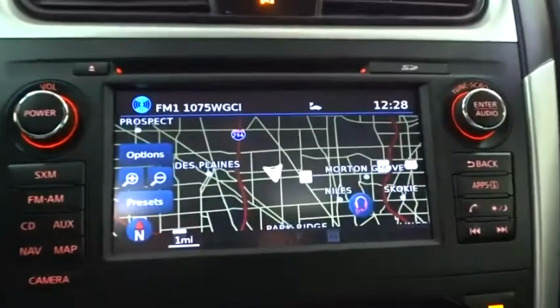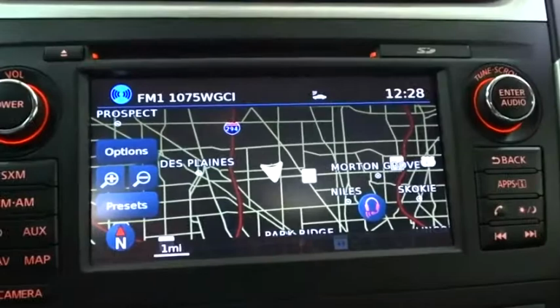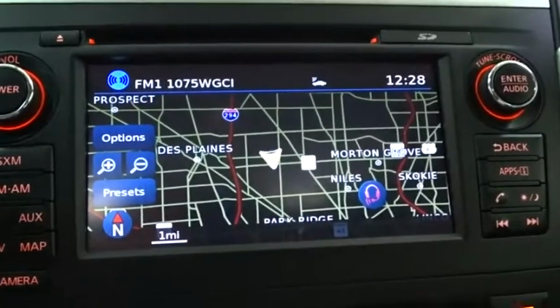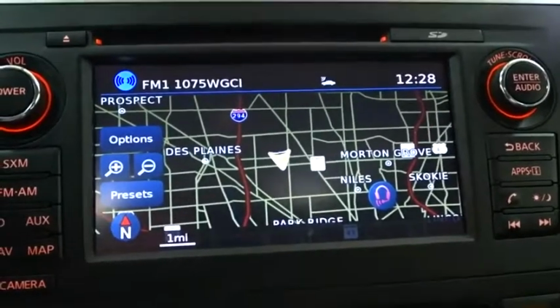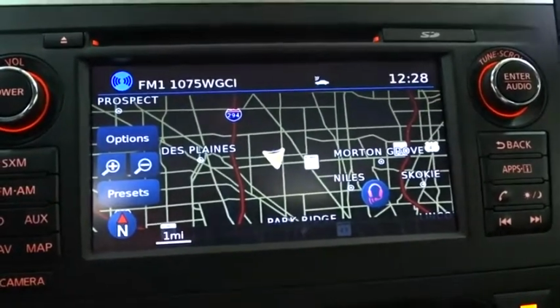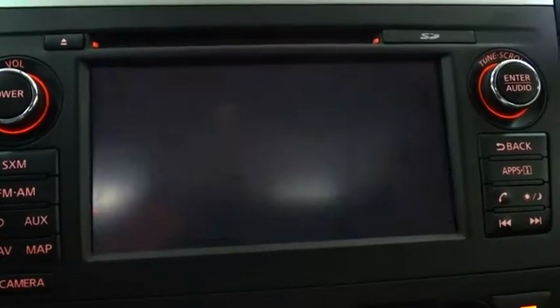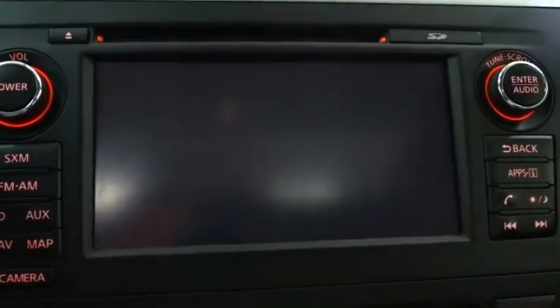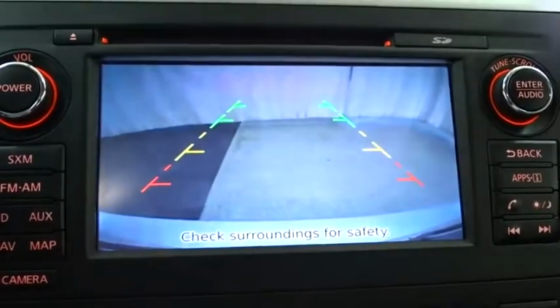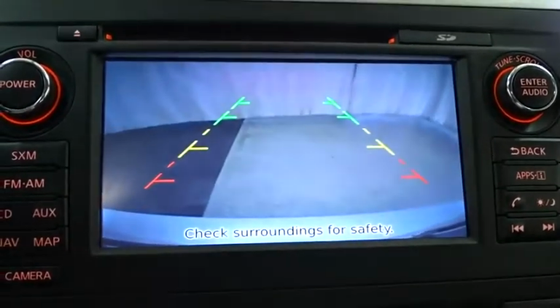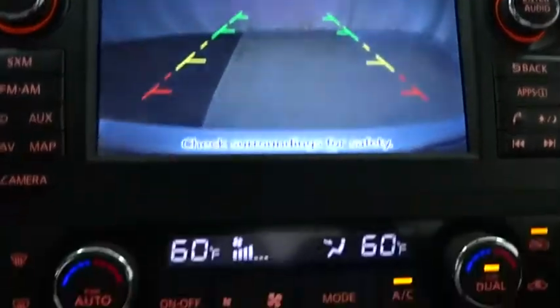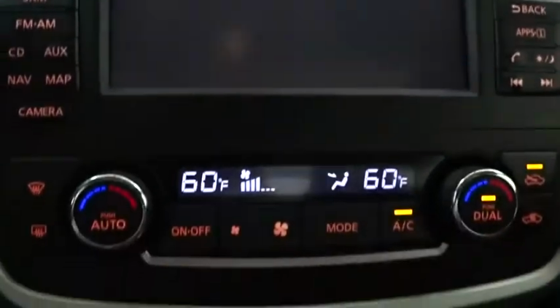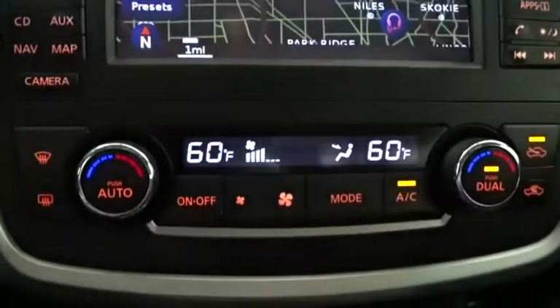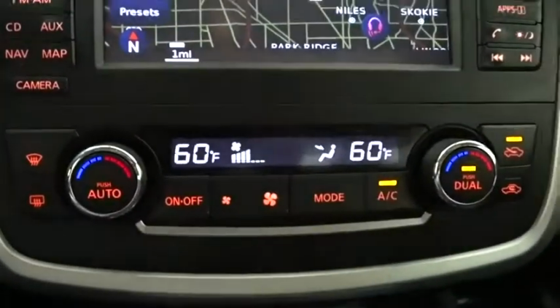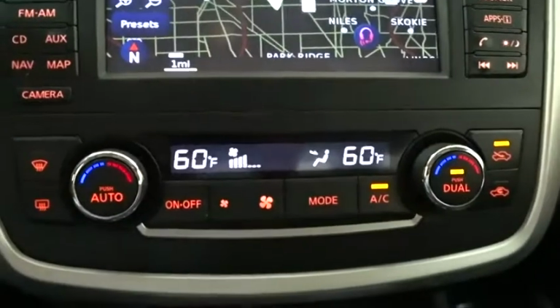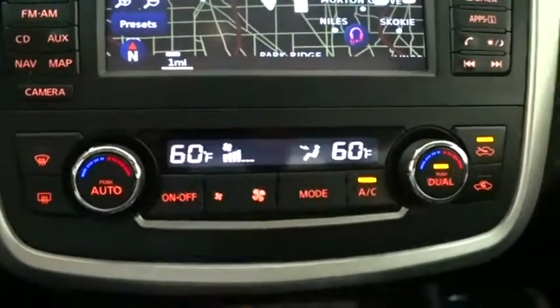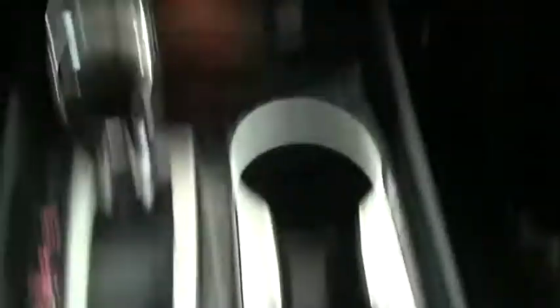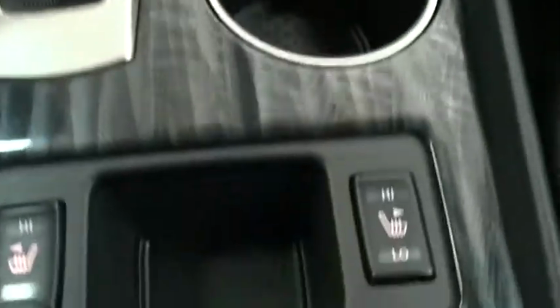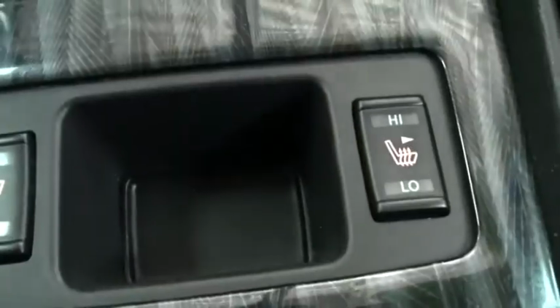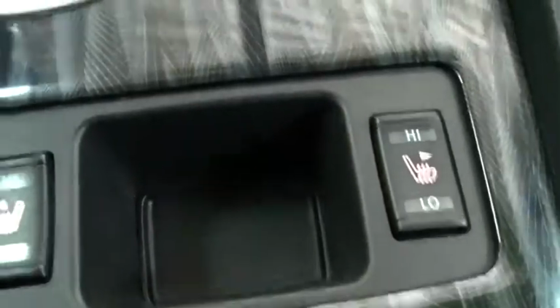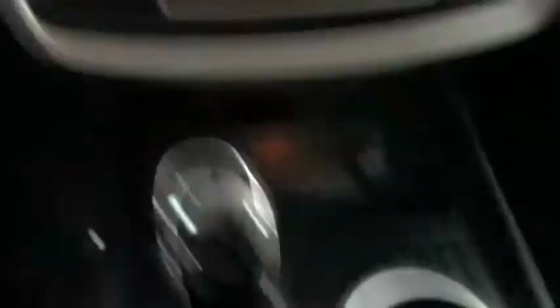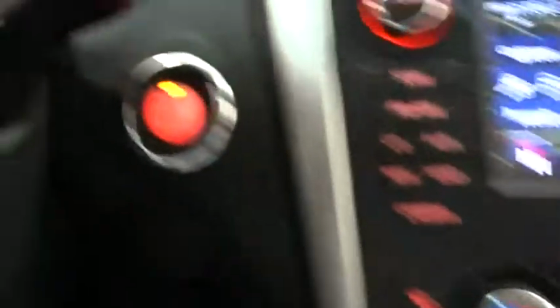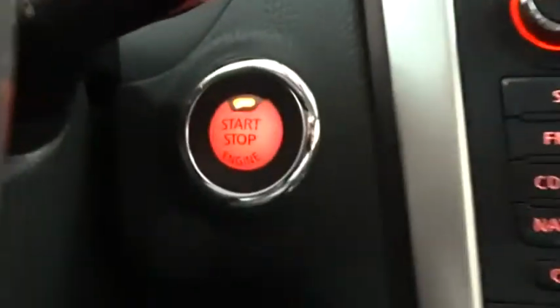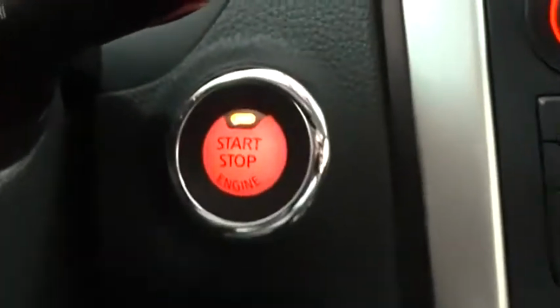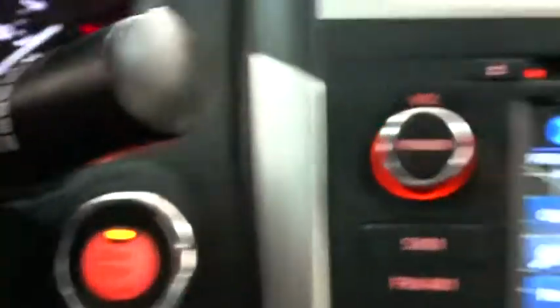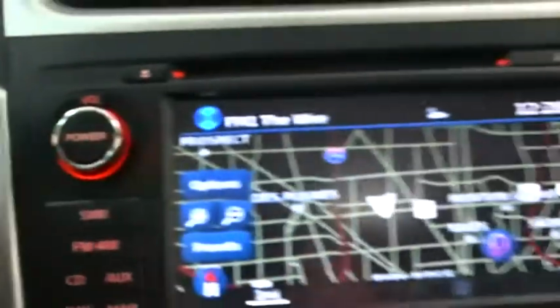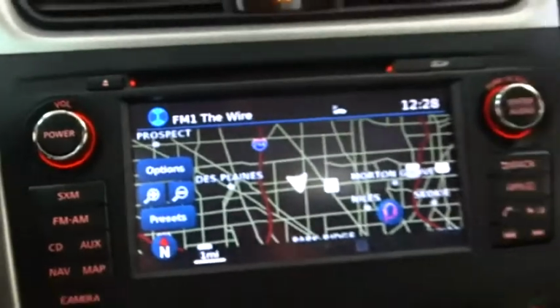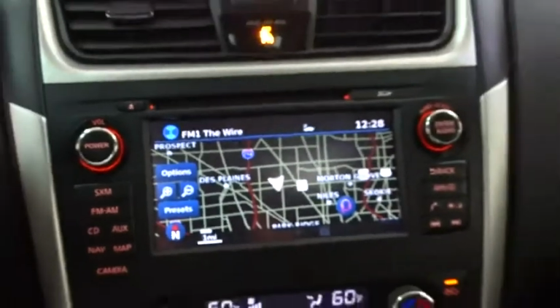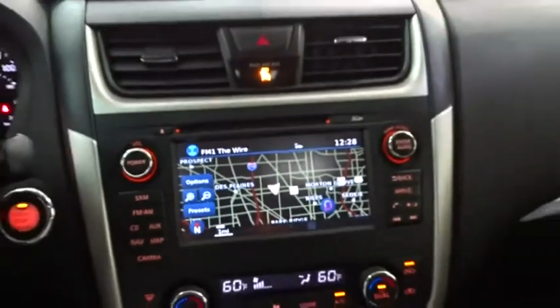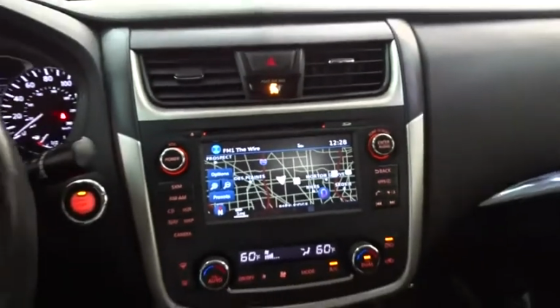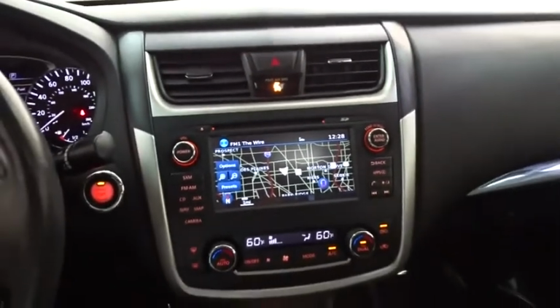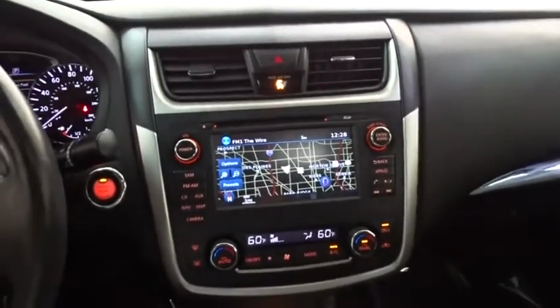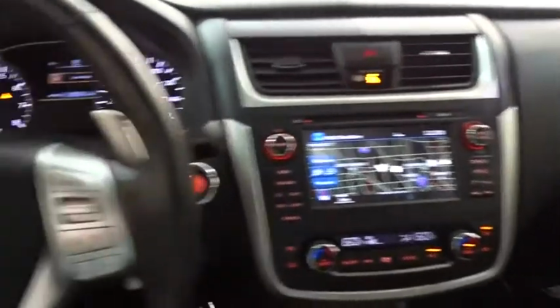Traction control, stability control, navigation system, leather-wrapped steering wheel, Bluetooth, moonroof, adjustable steering wheel, power steering, cruise control, keyless start, four-wheel disc brakes, auto-dimming rear-view mirror, aluminum wheels.